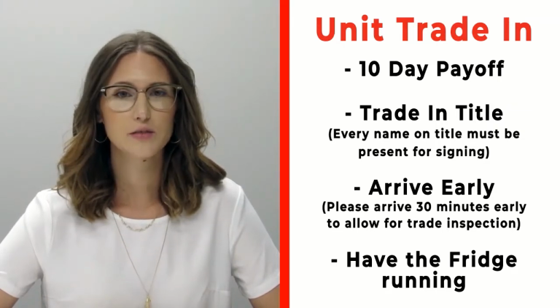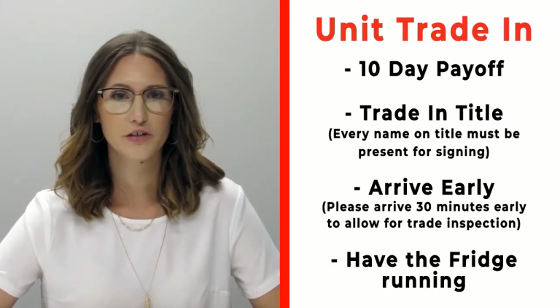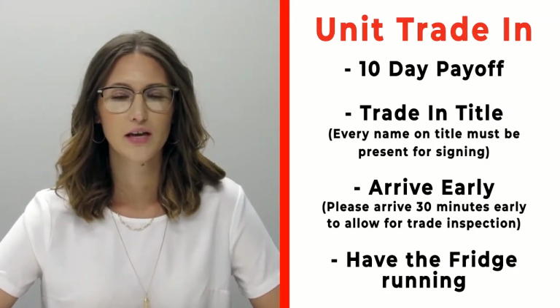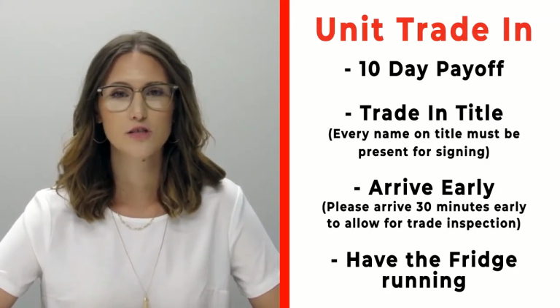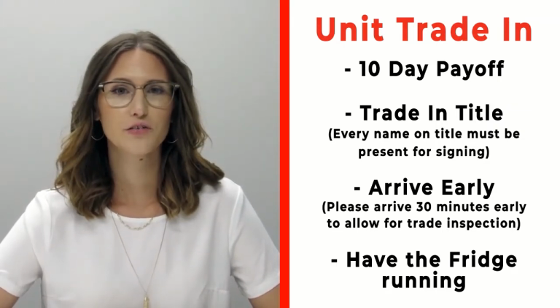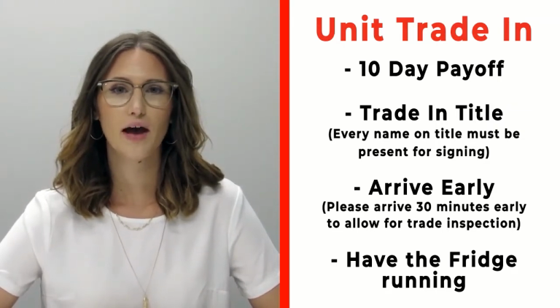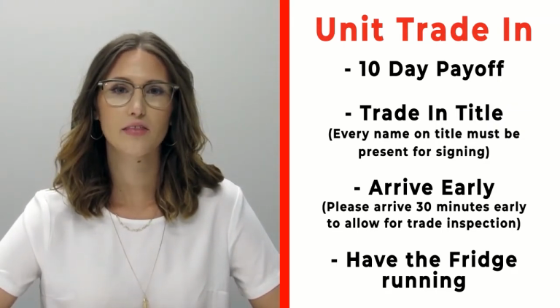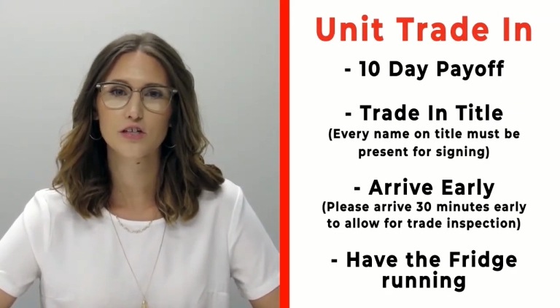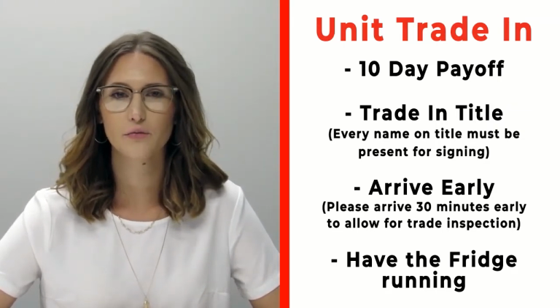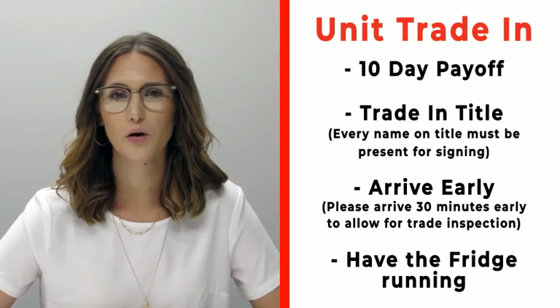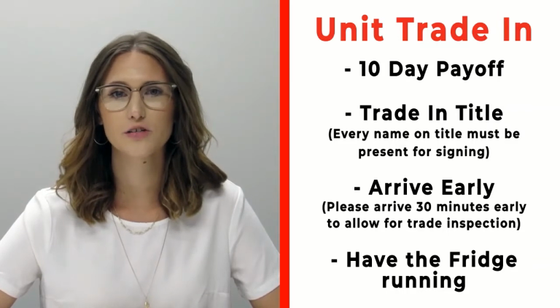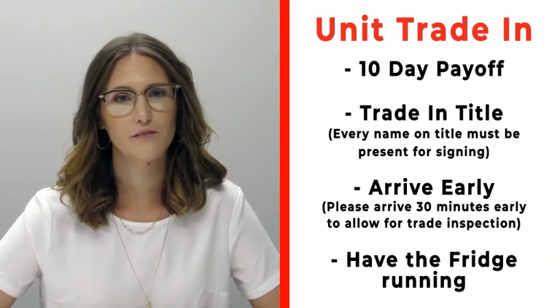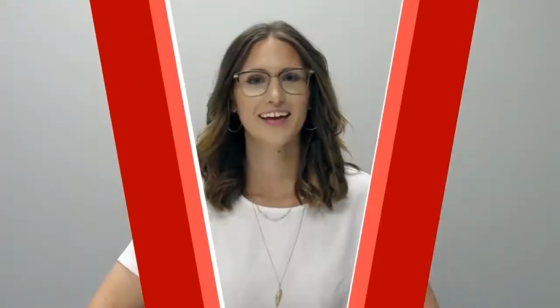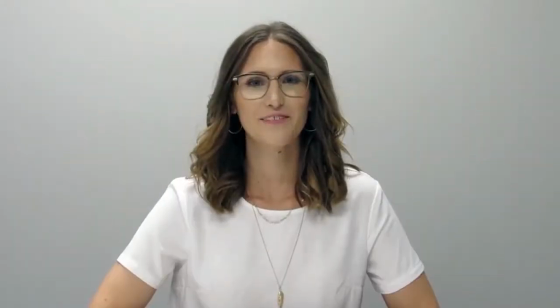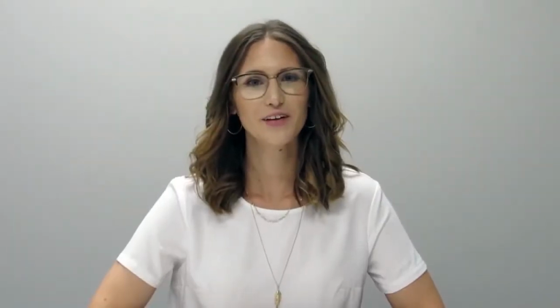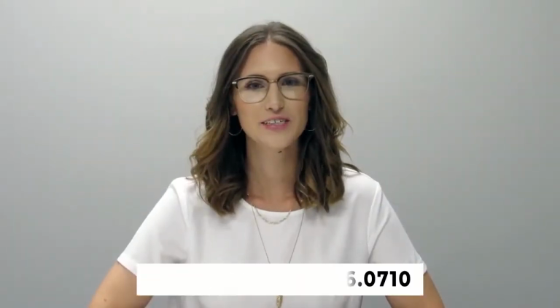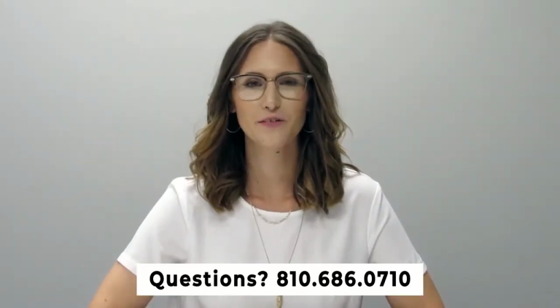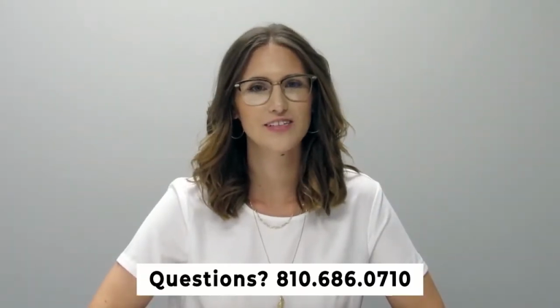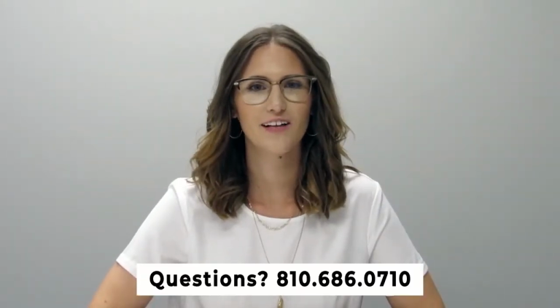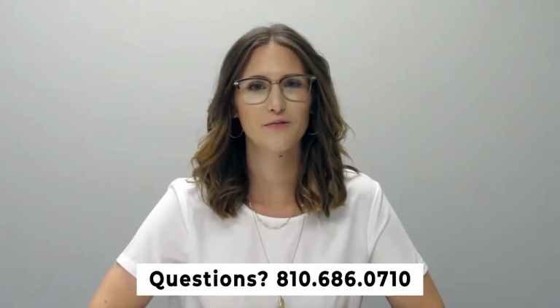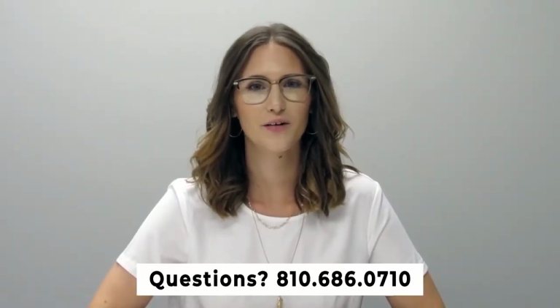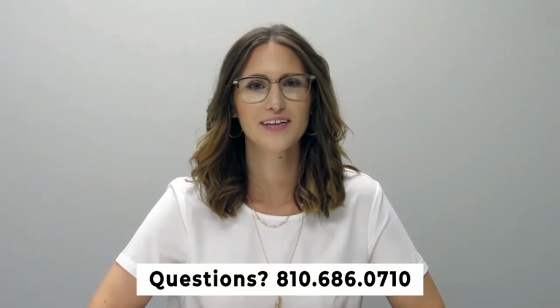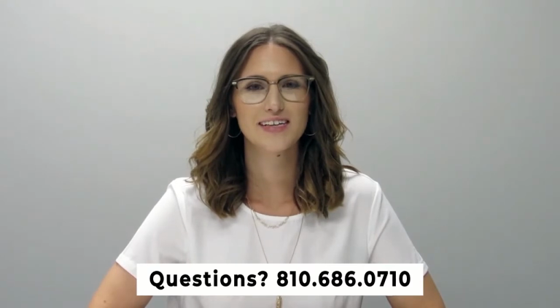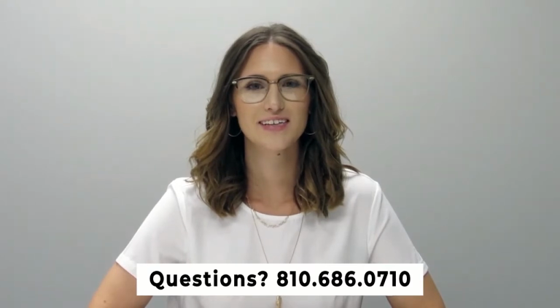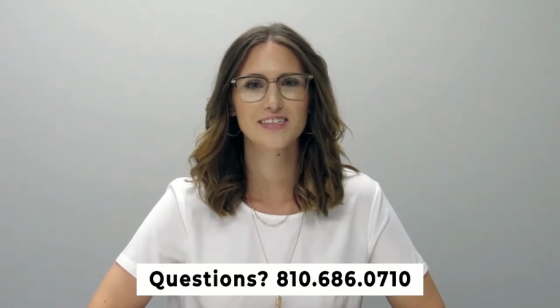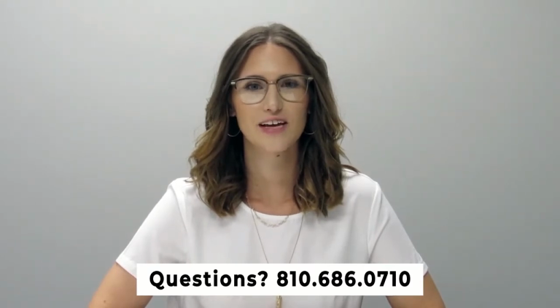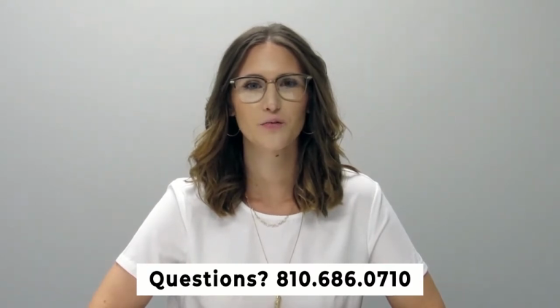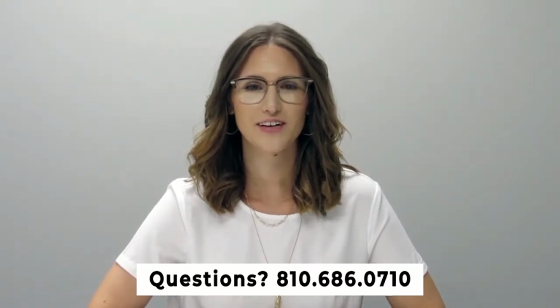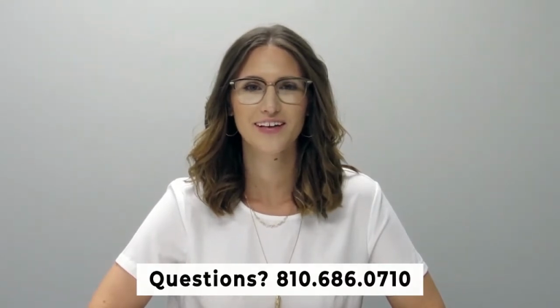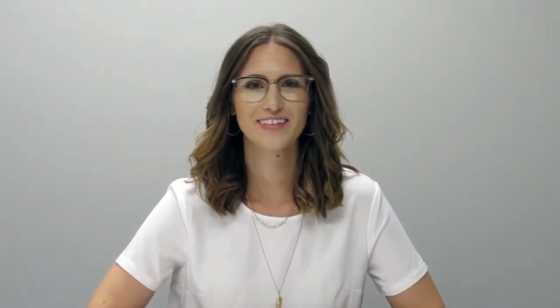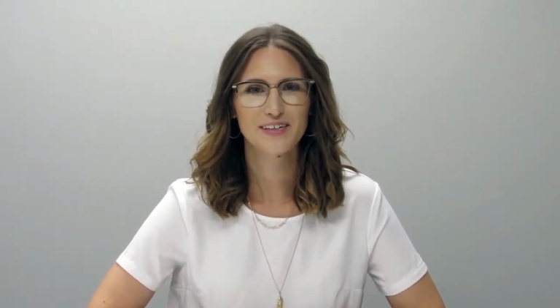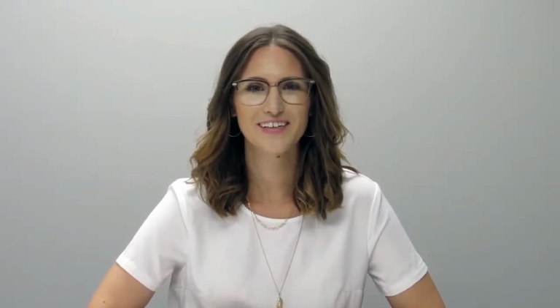Also make sure that you have the fridge on and running prior to arrival. If you have any questions, please feel free to give us a call at 810-686-0710. Thanks so much, have a great day!